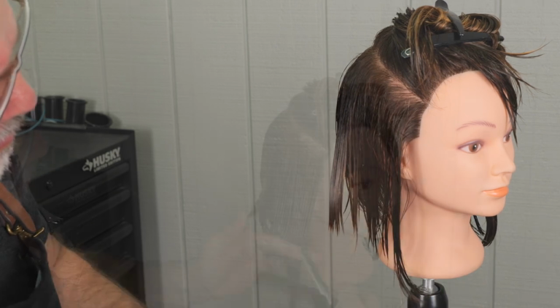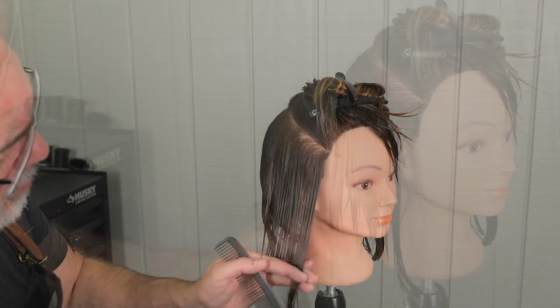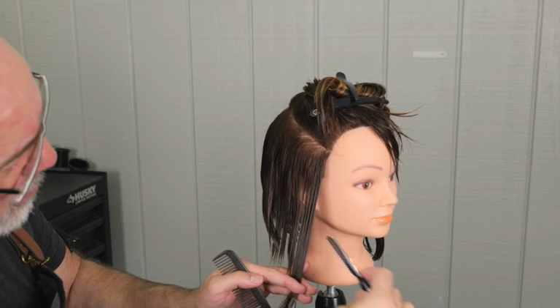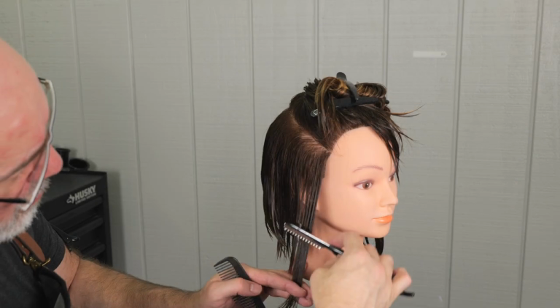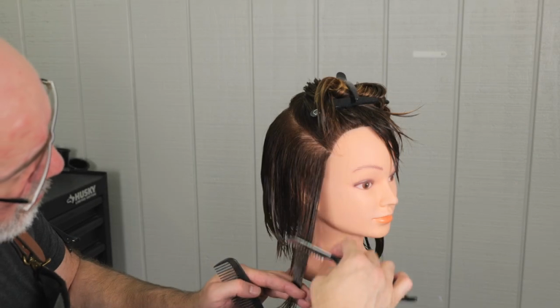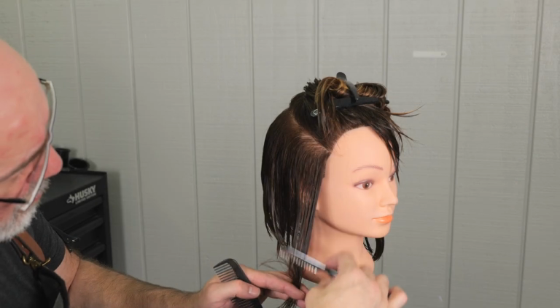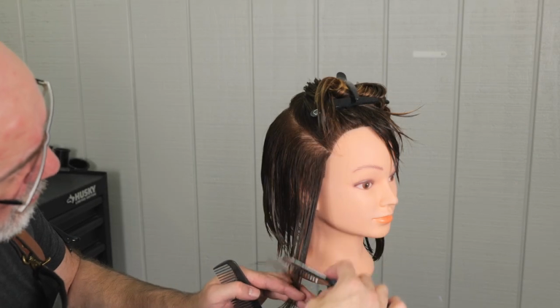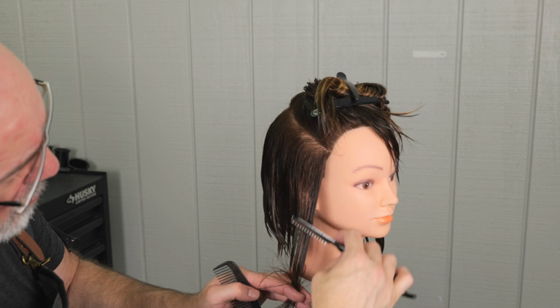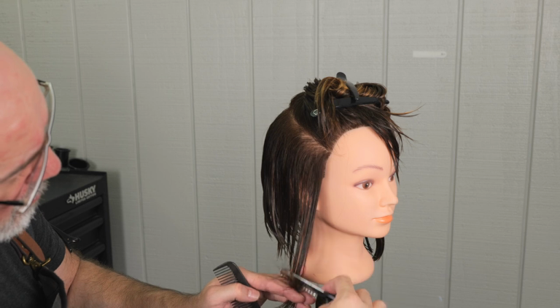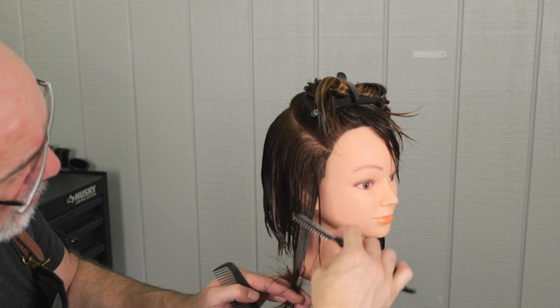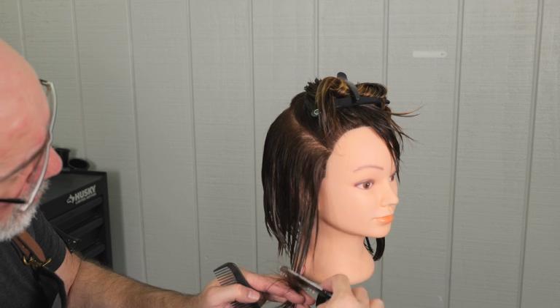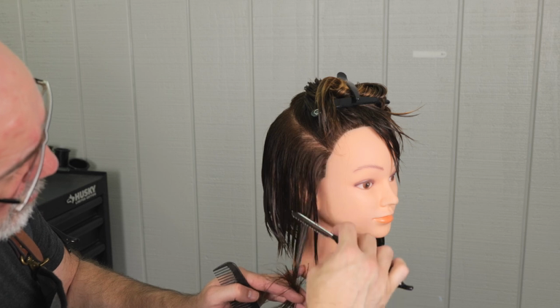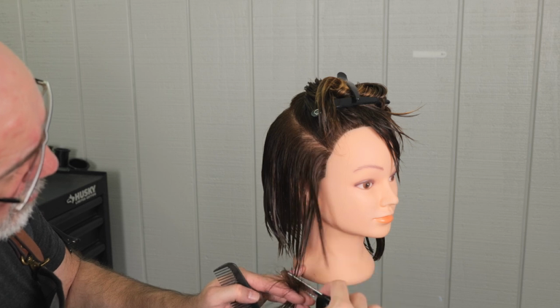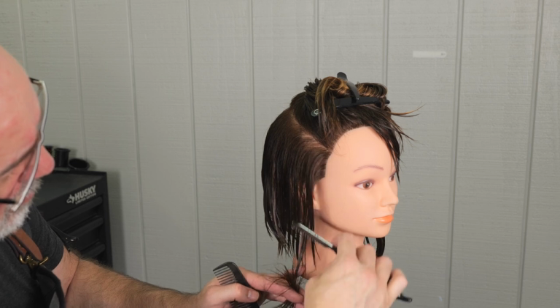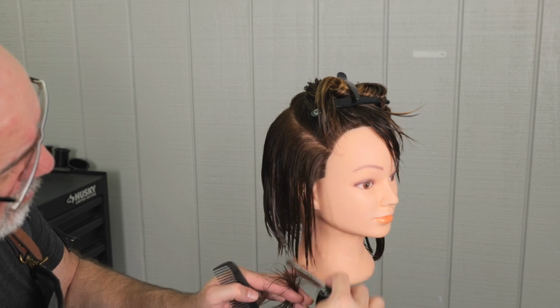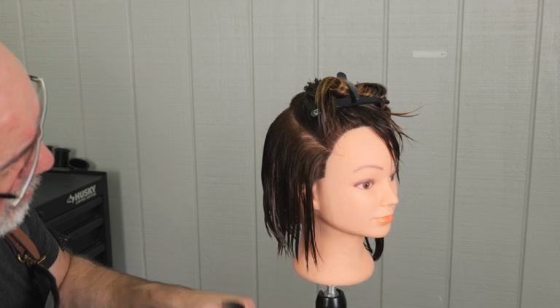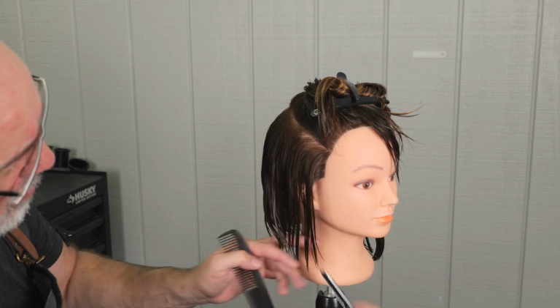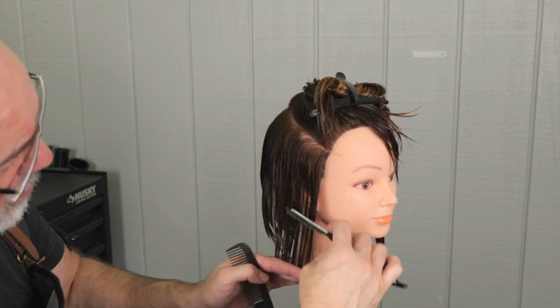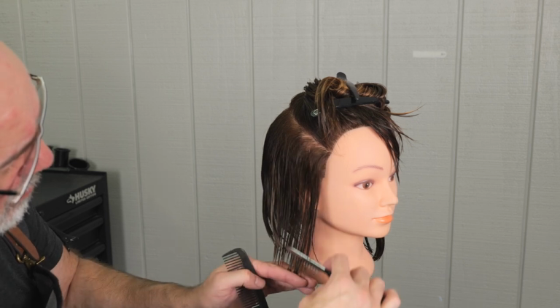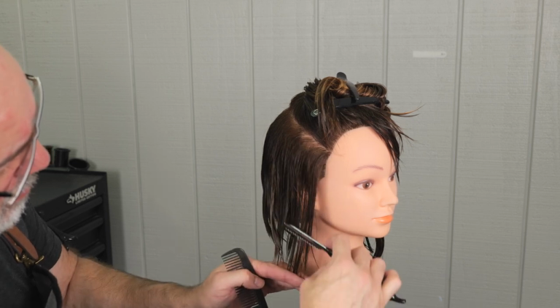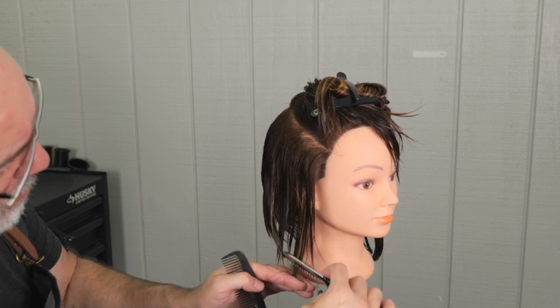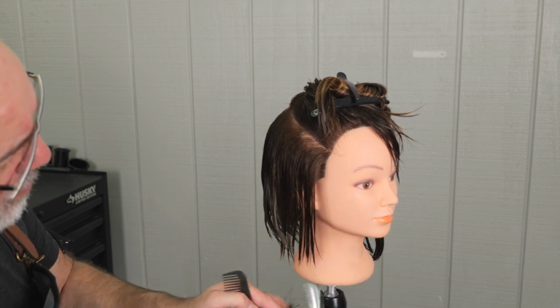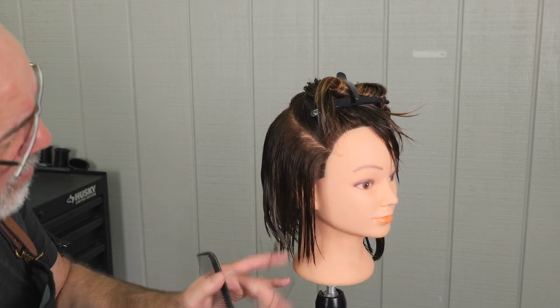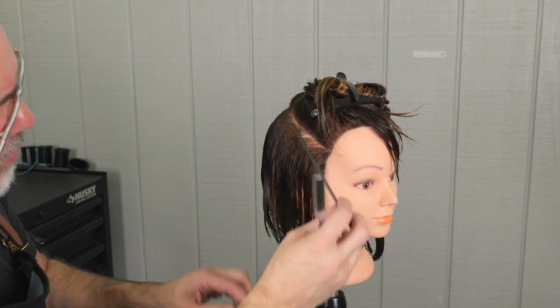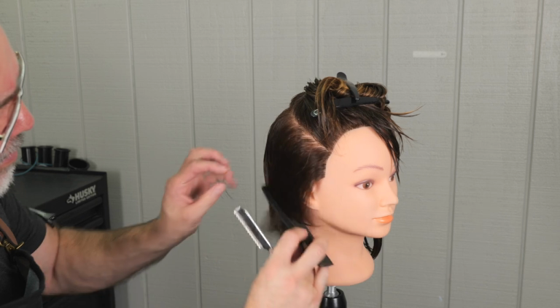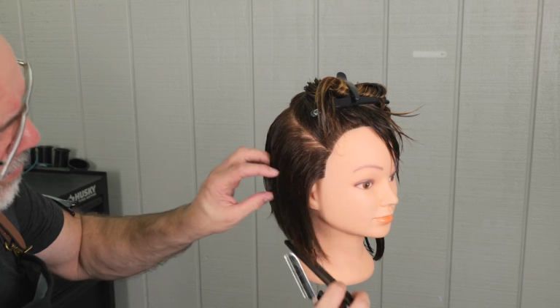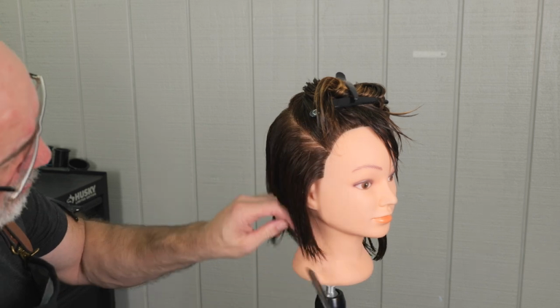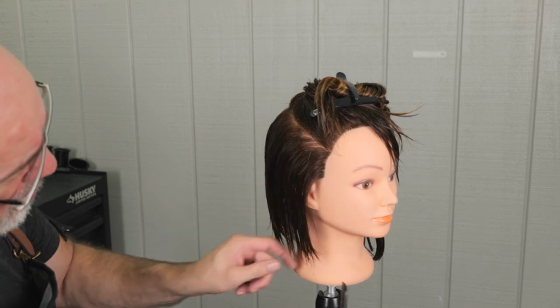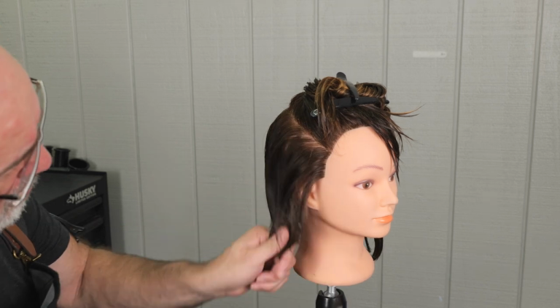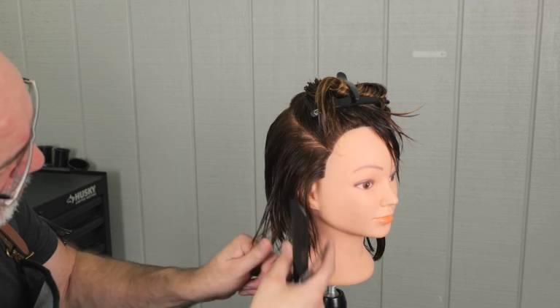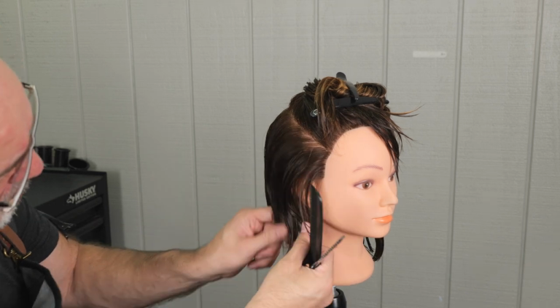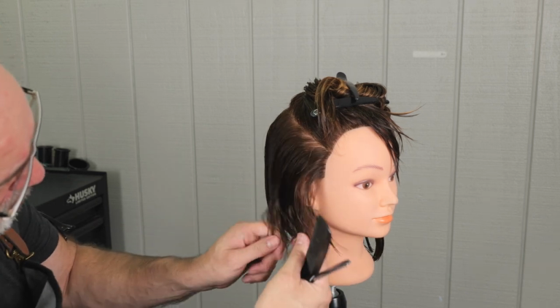Just continuing to follow my line all the way around the front. Around the front on these mannequin heads they do get kind of thick, so I'll probably go through and take some more weight out around the front.